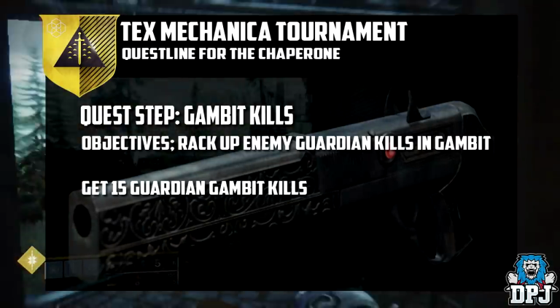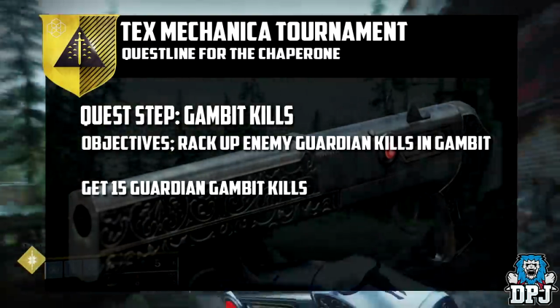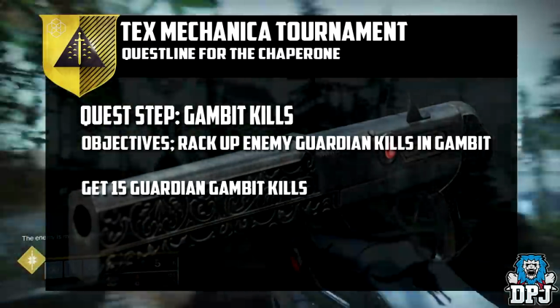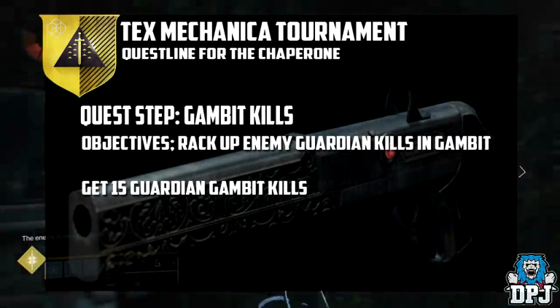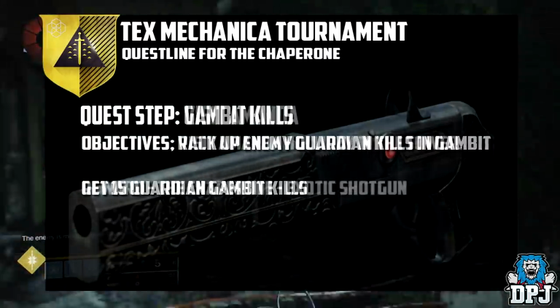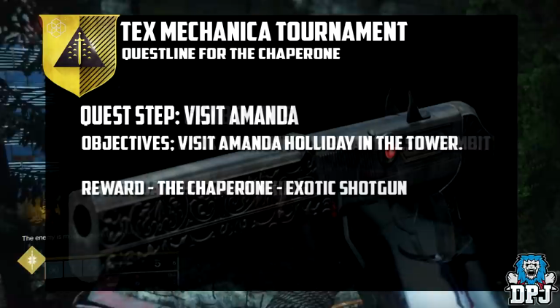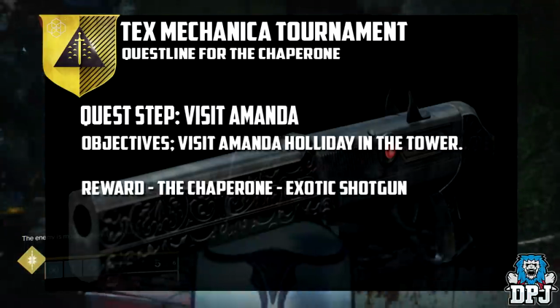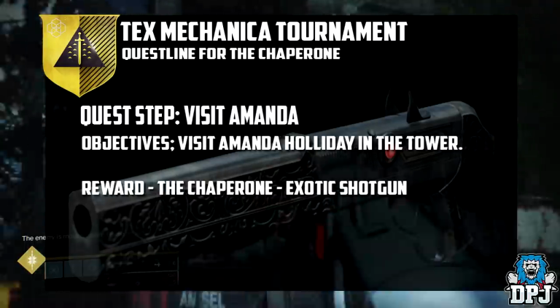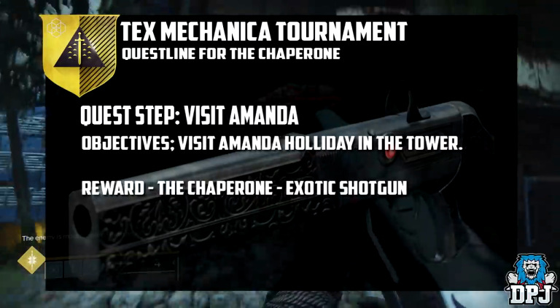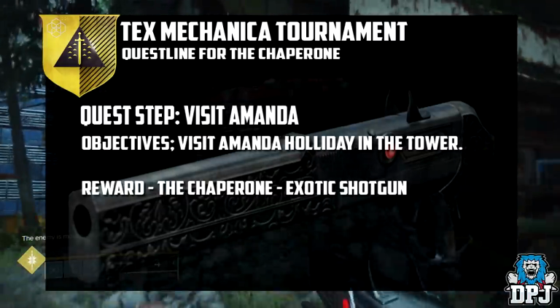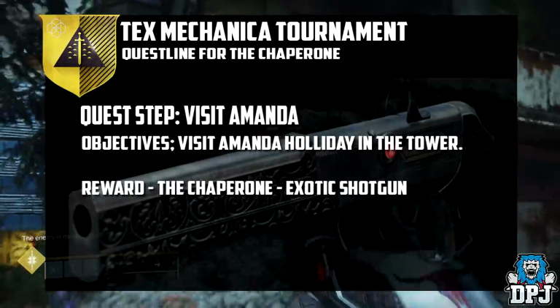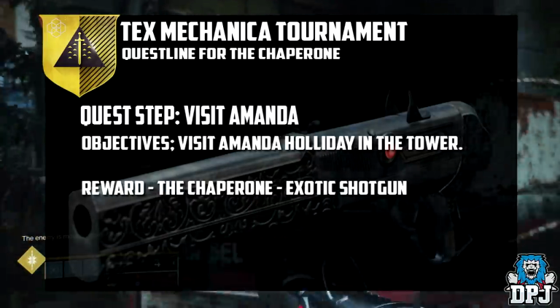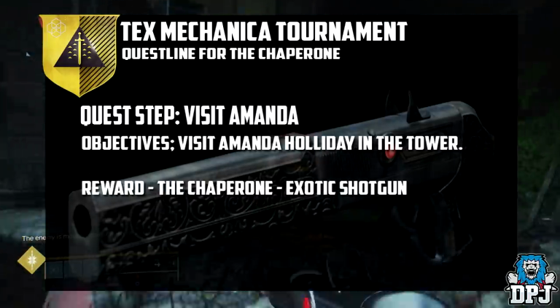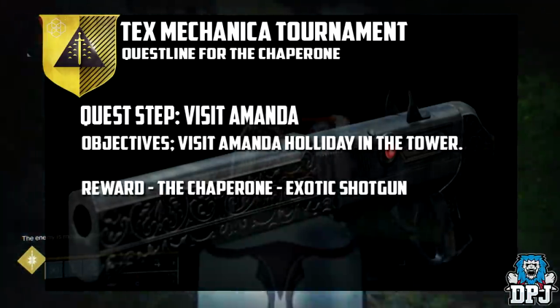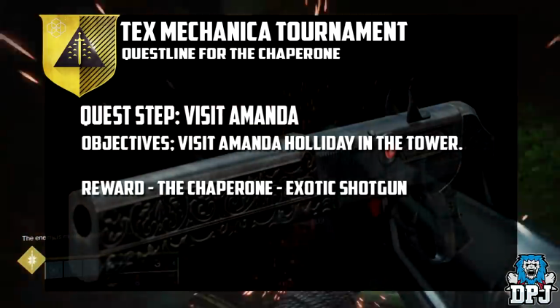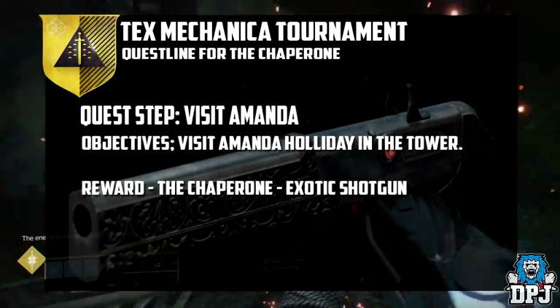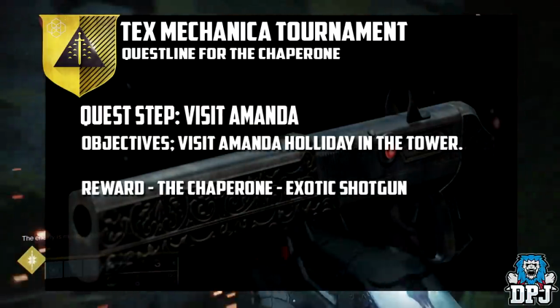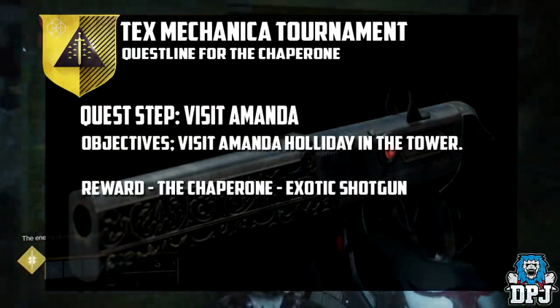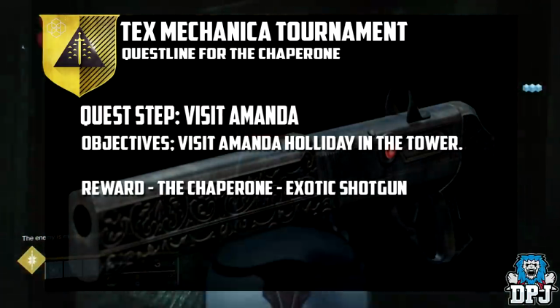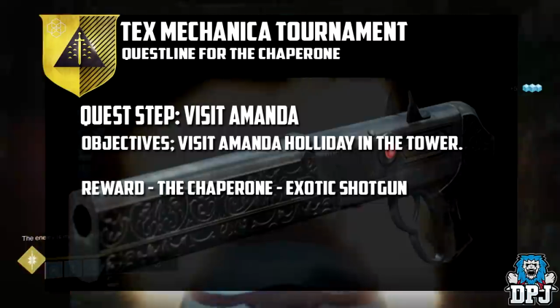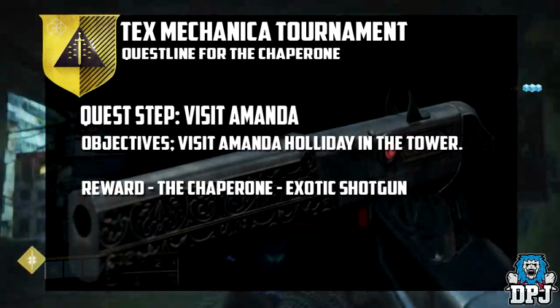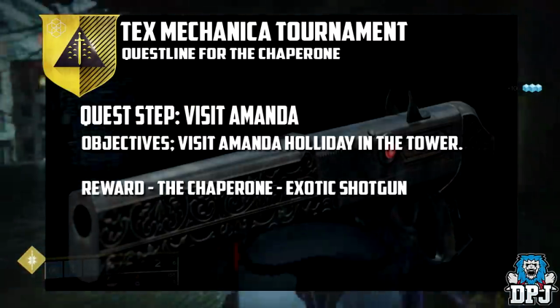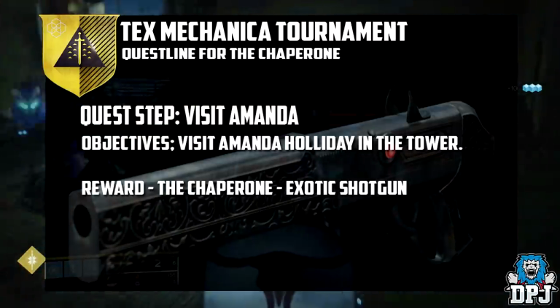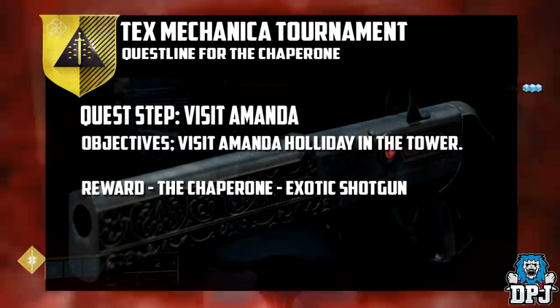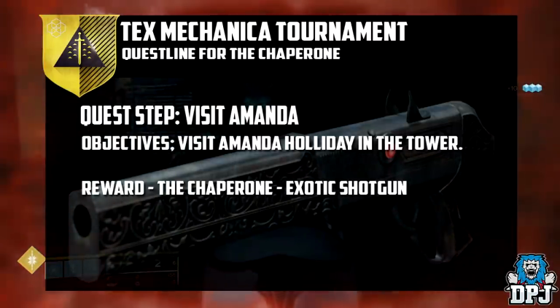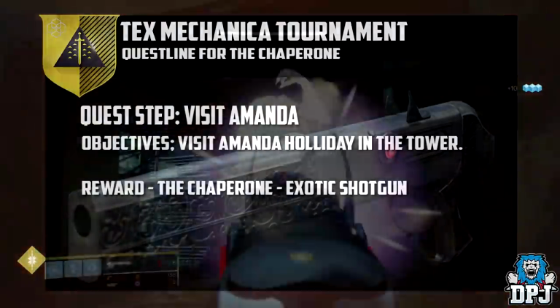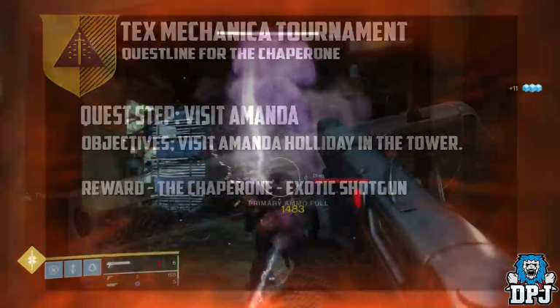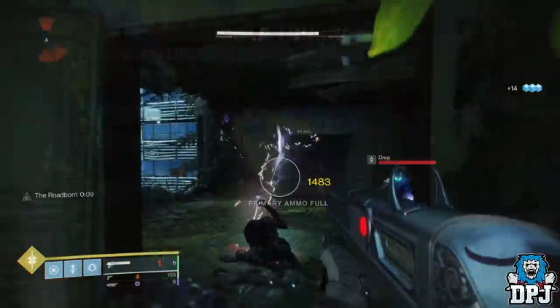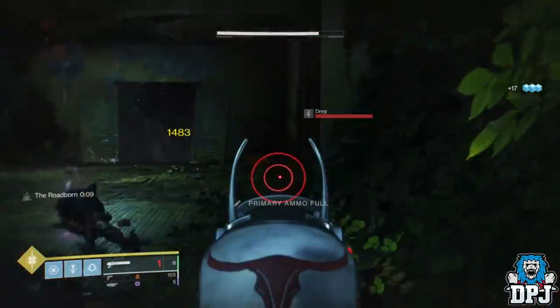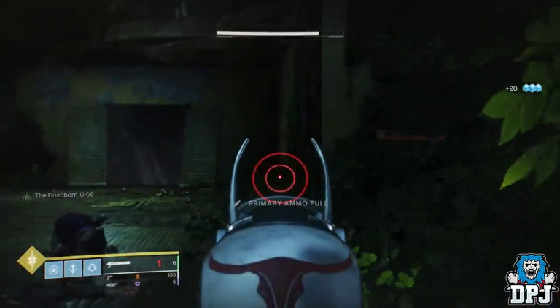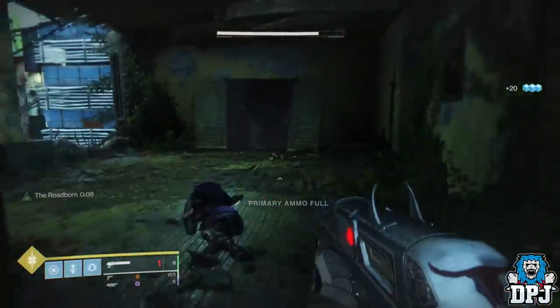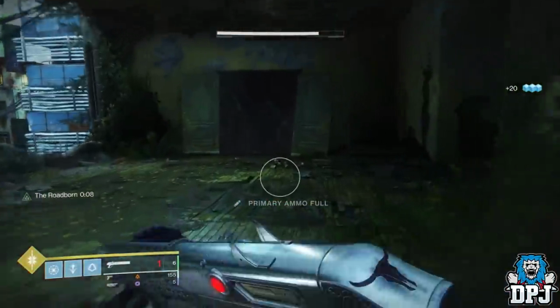And that's basically it. Once you have completed the Gambit stage of the quest, go back to Amanda Holiday and she will reward you the Chaperone Exotic Shotgun.